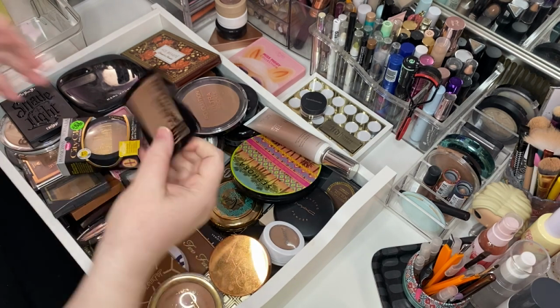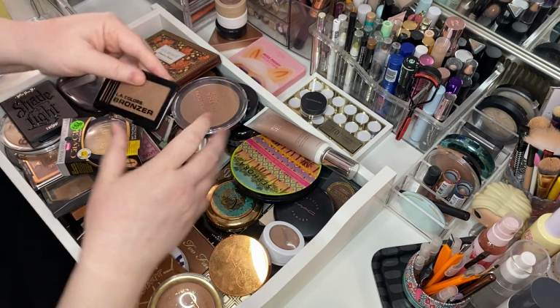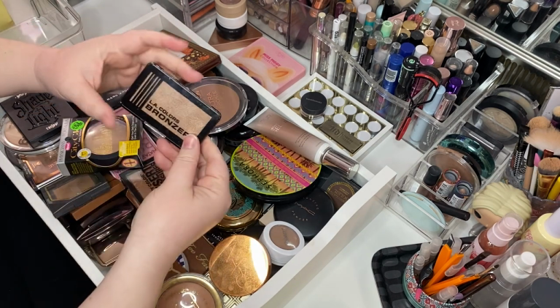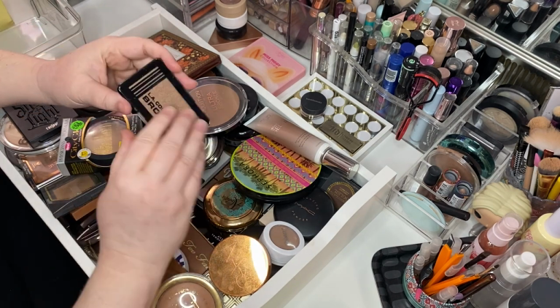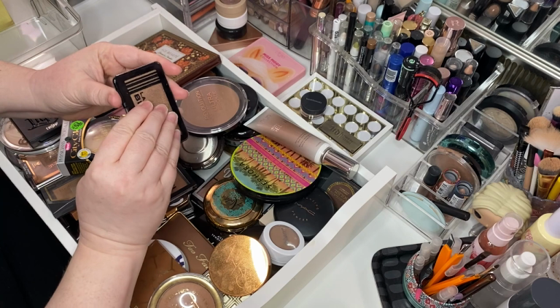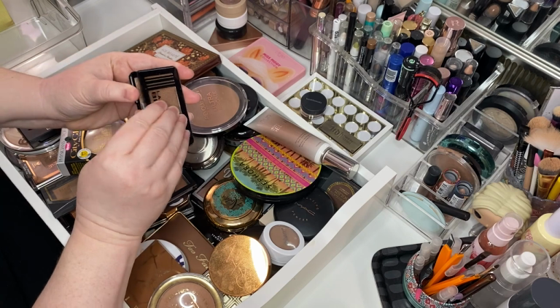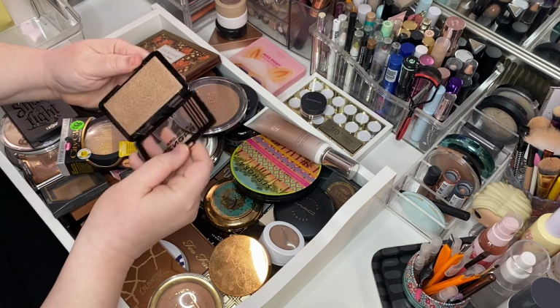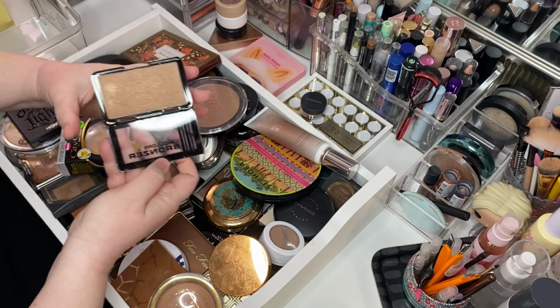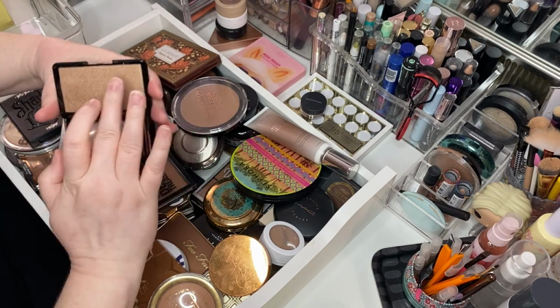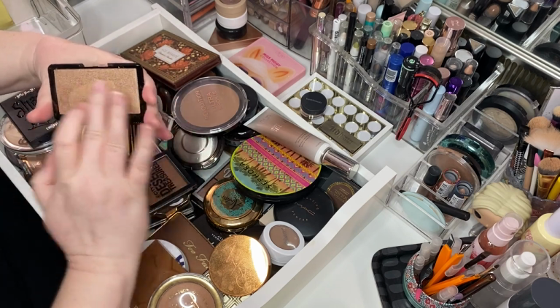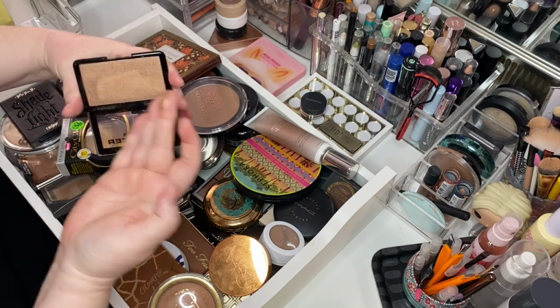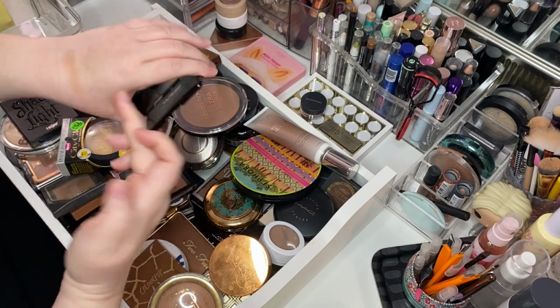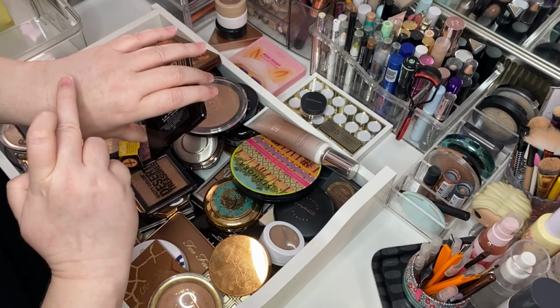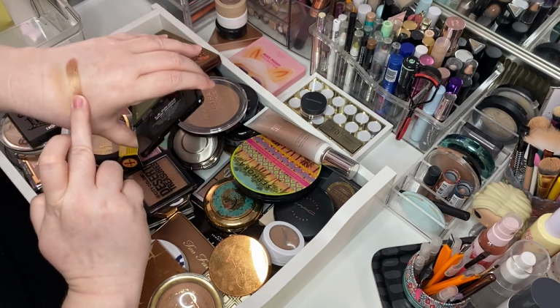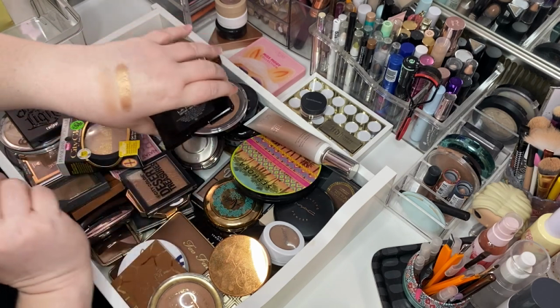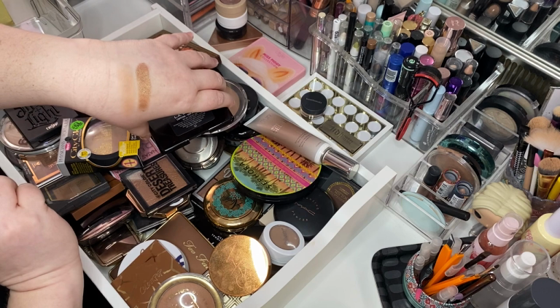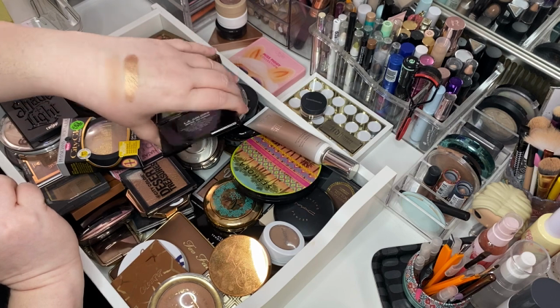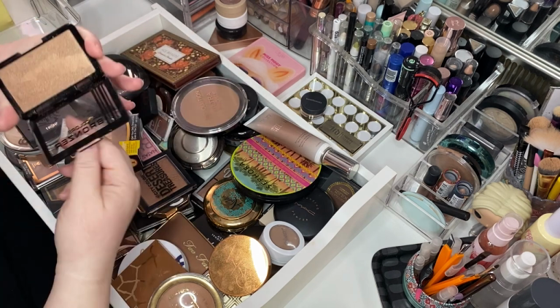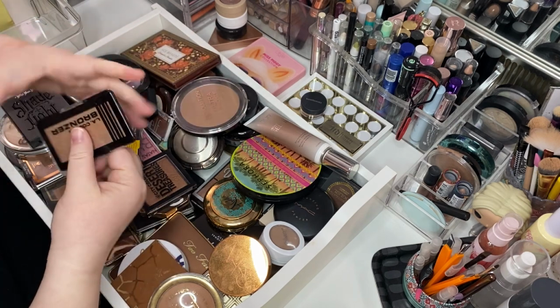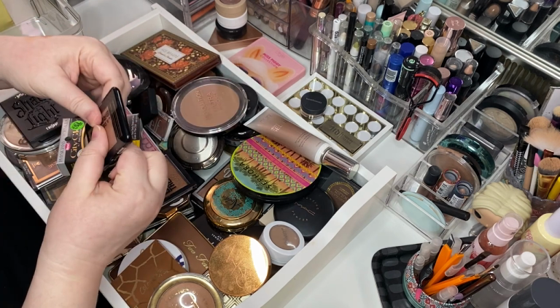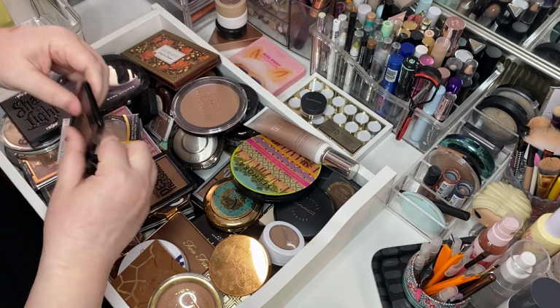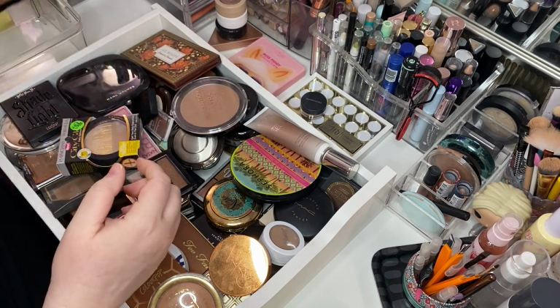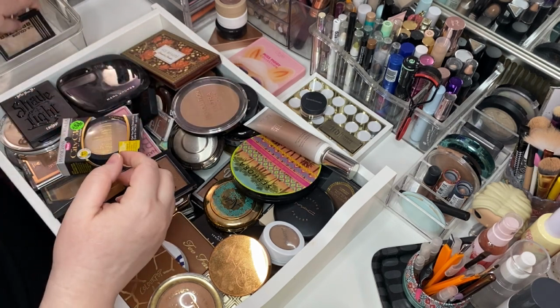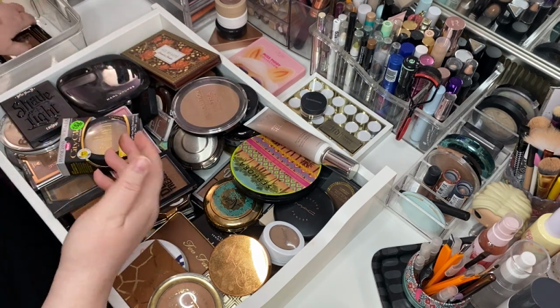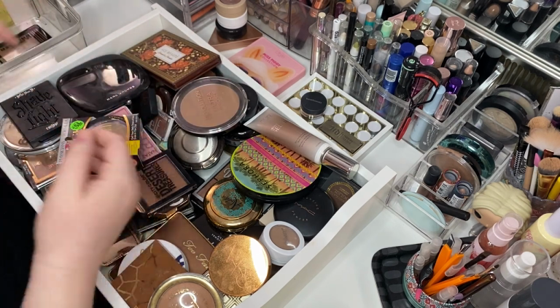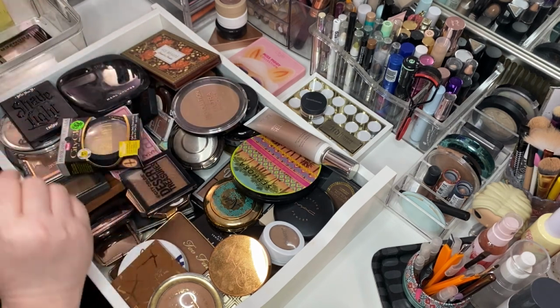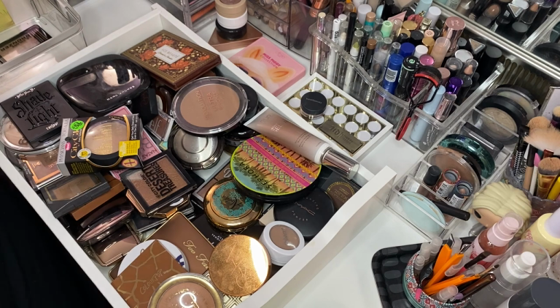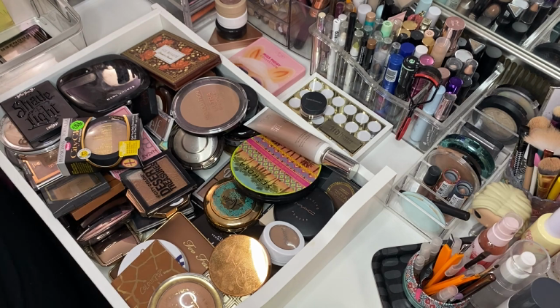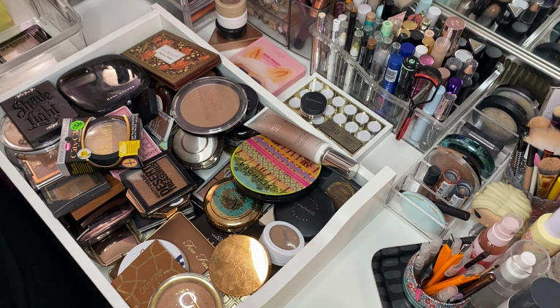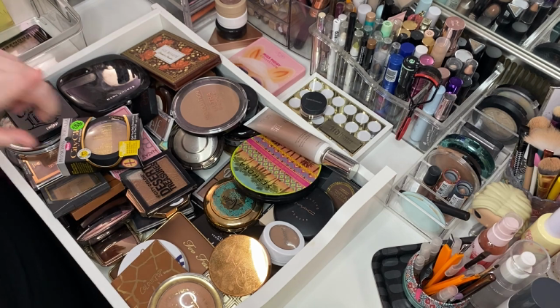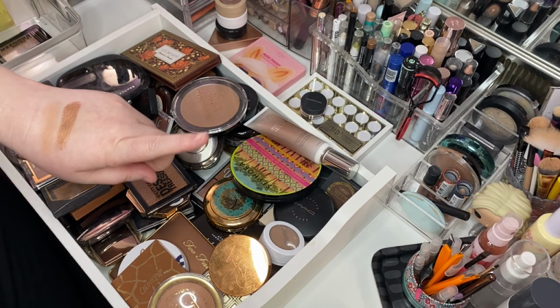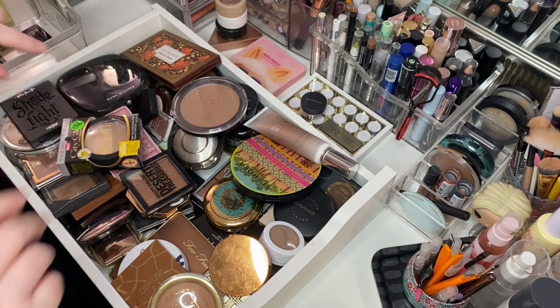This is the world's shimmeriest bronzer in the whole wide world — it's L.A. Colors bronzer. It's really more like... okay, we'll get rid of her. The smallest bronzer. At least I got rid of something.